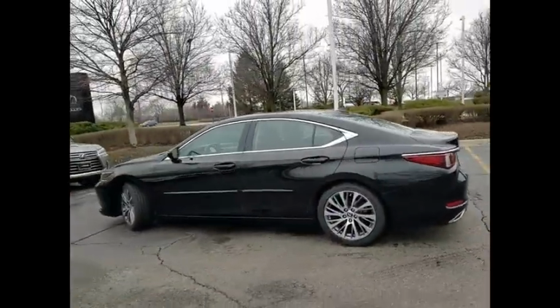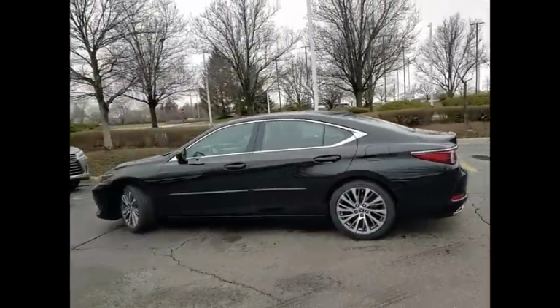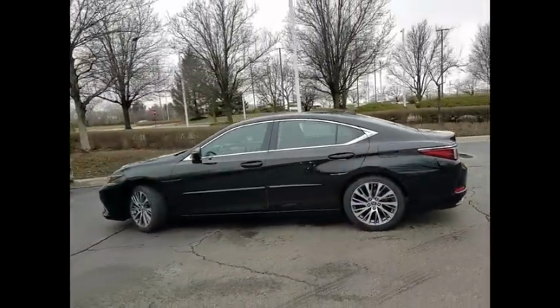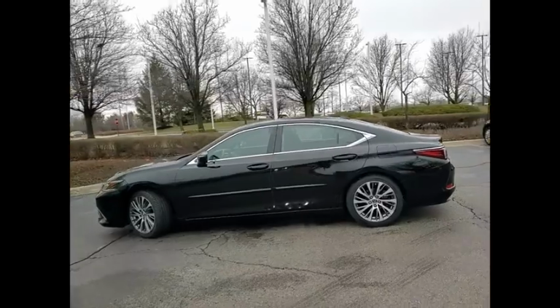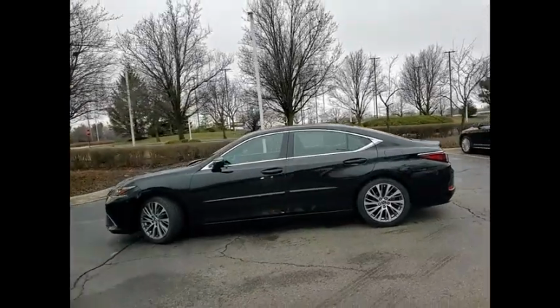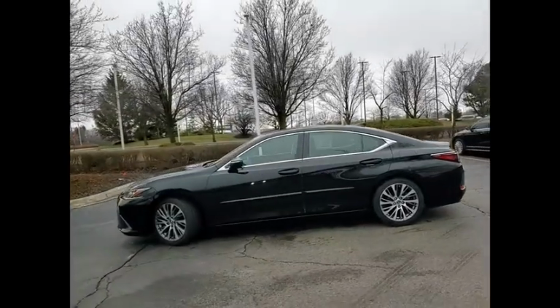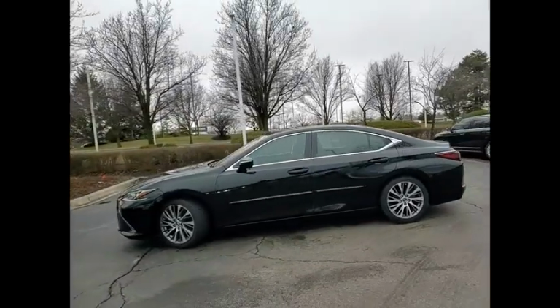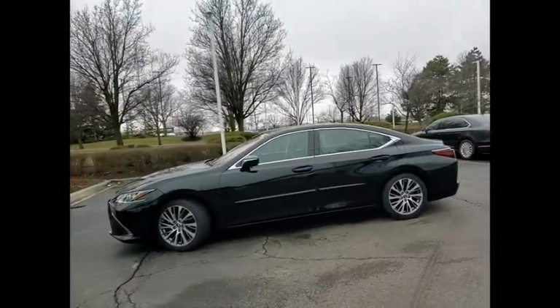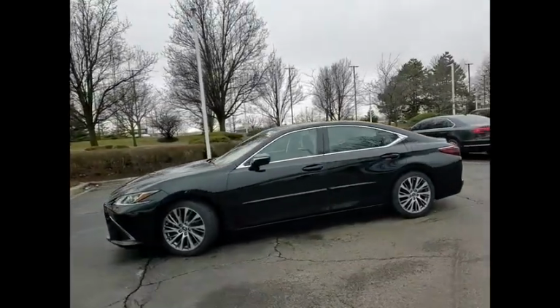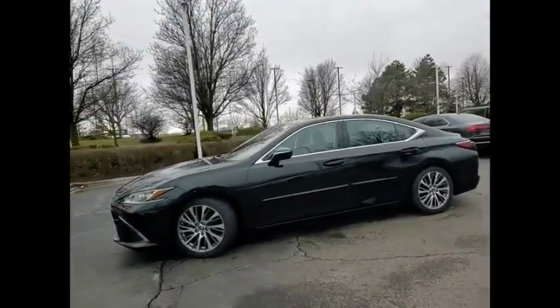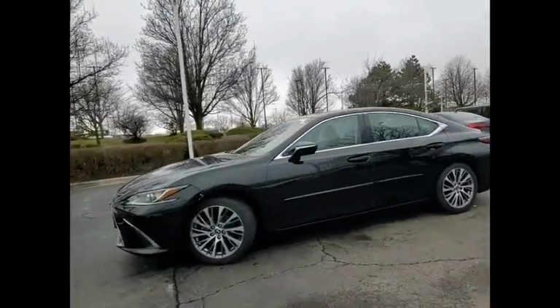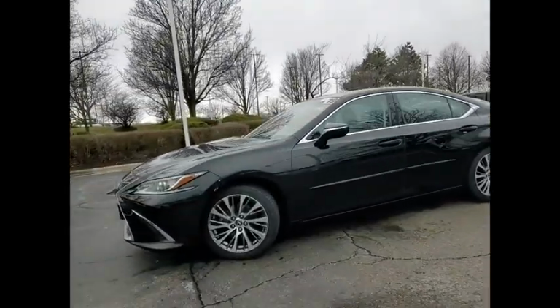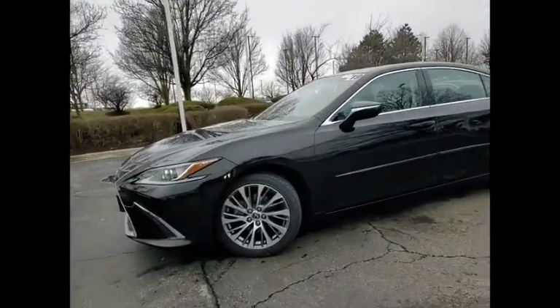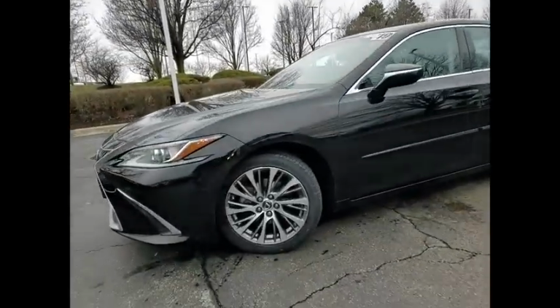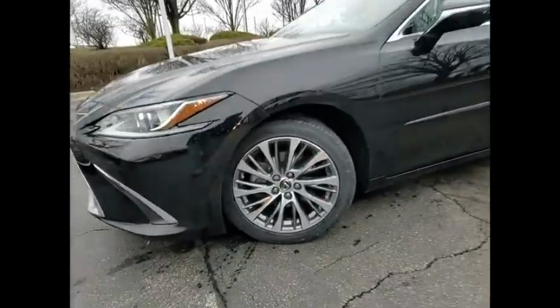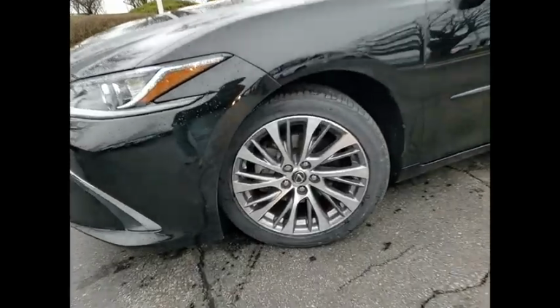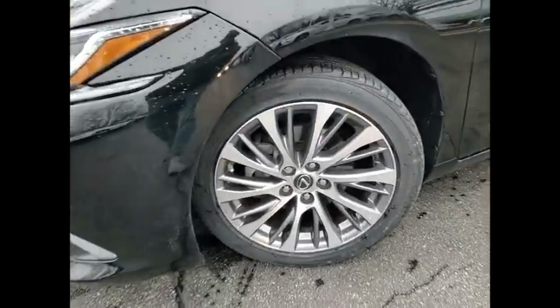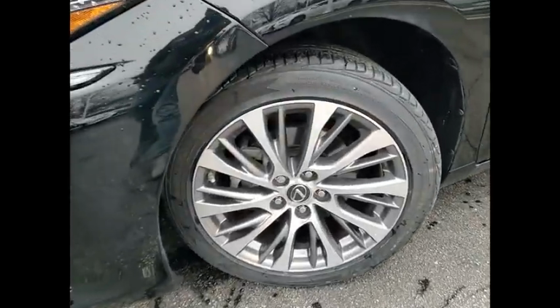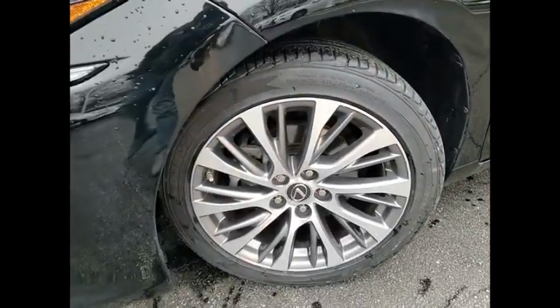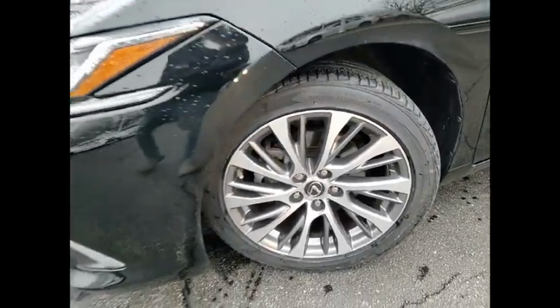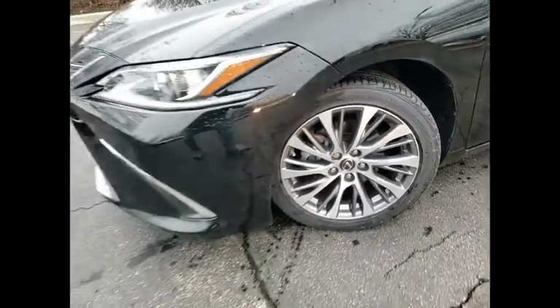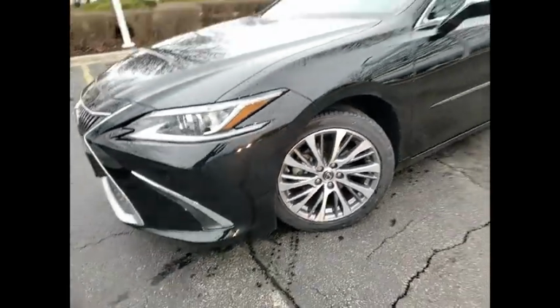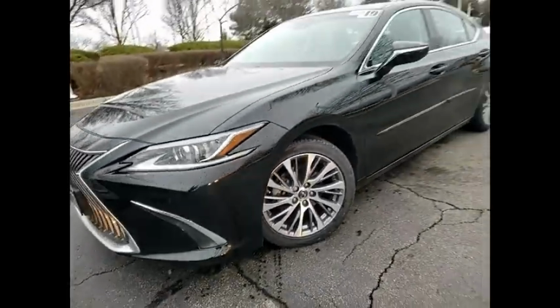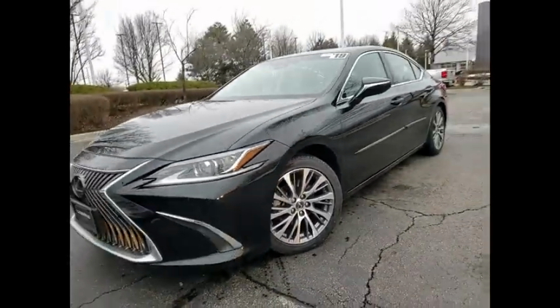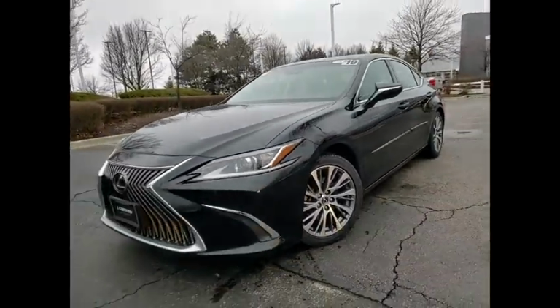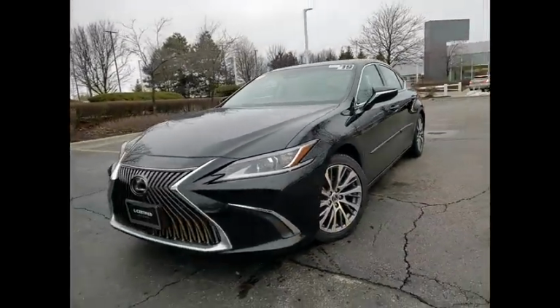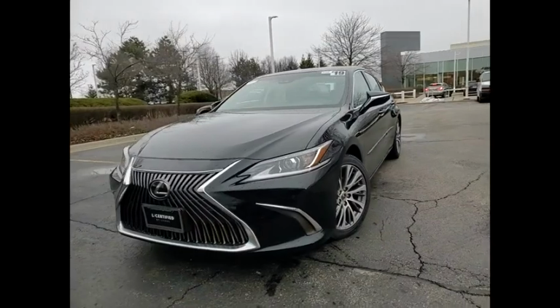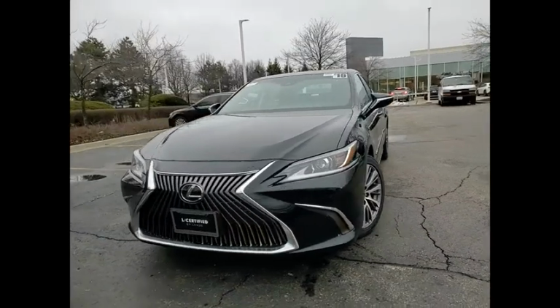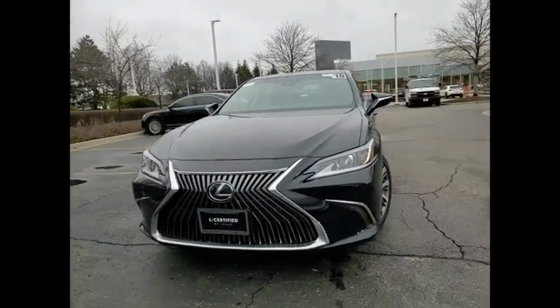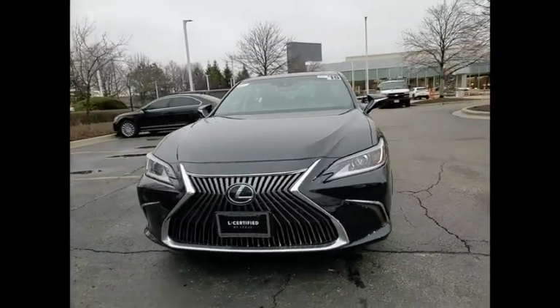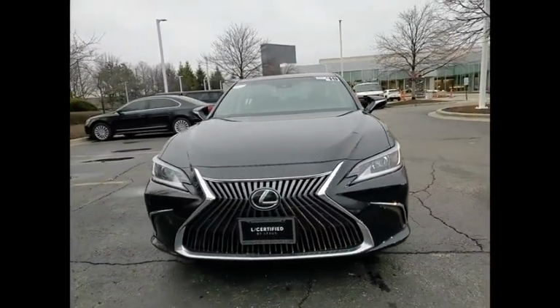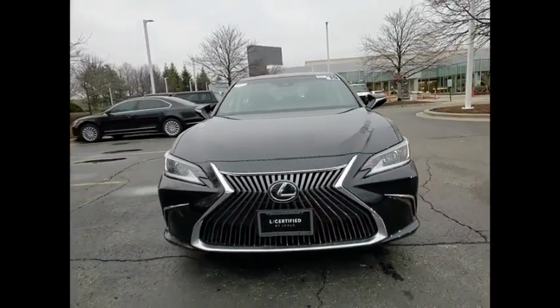This vehicle has less than 35,000 miles. Here are some of this vehicle's great options: power windows with safety reverse, traction control, stability control, braking assist, power brakes, airbags, and front knee airbags.